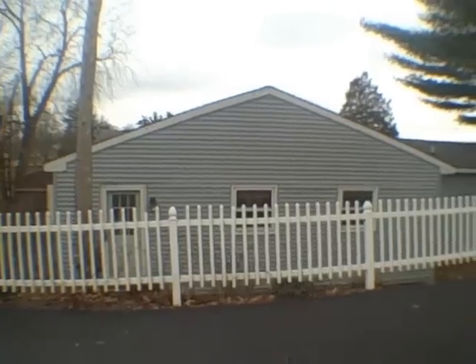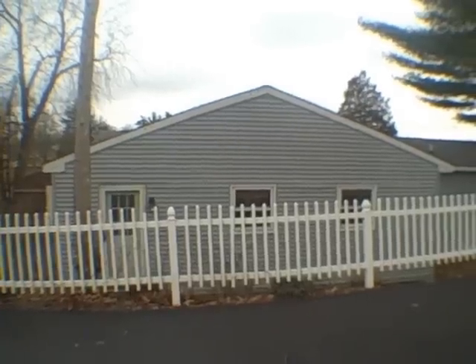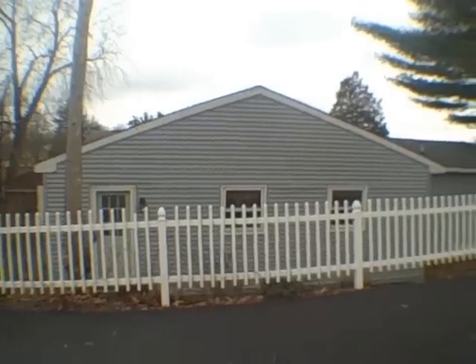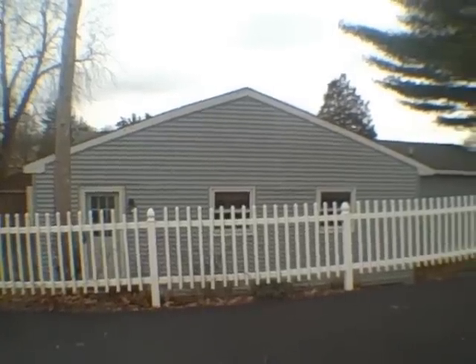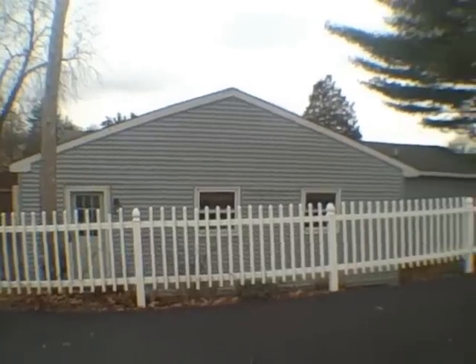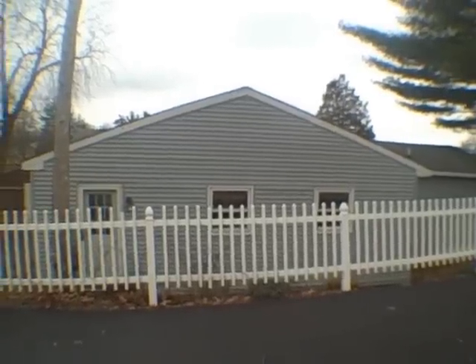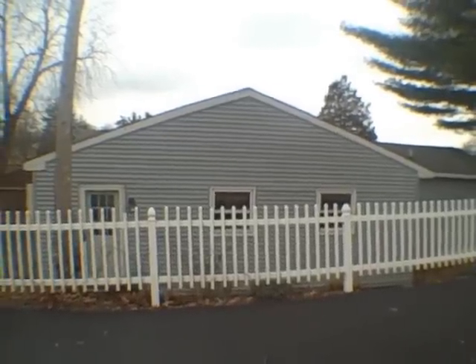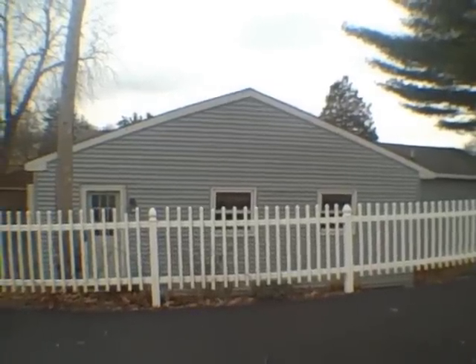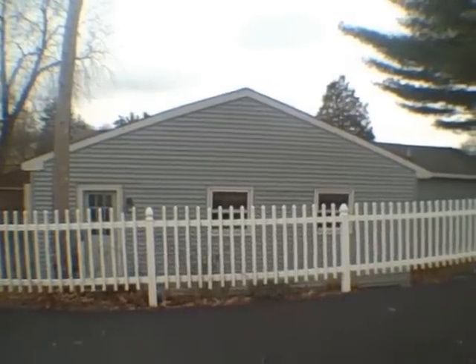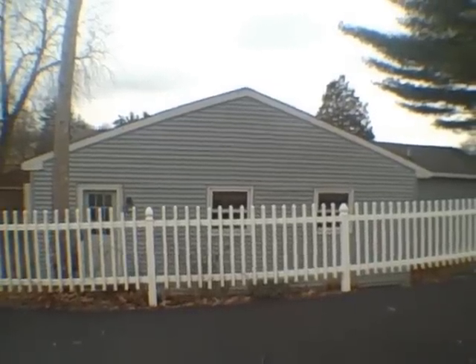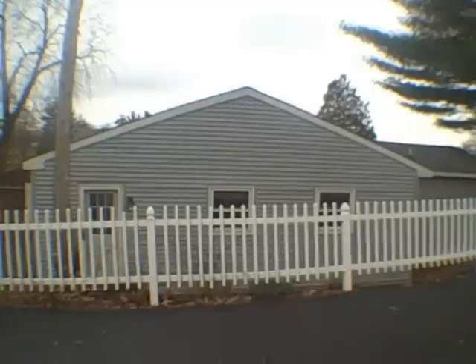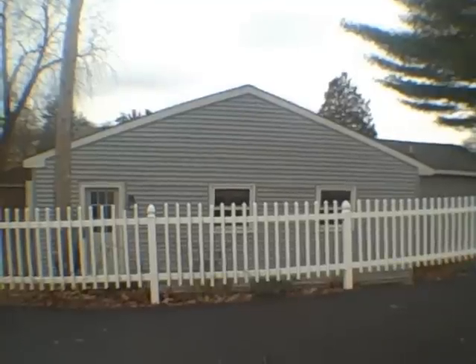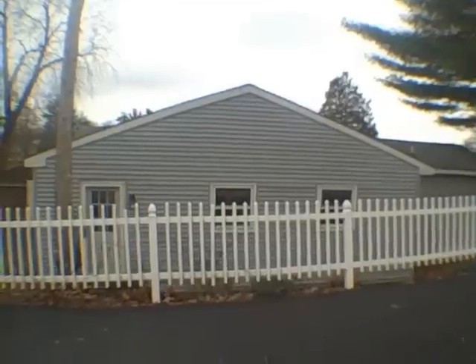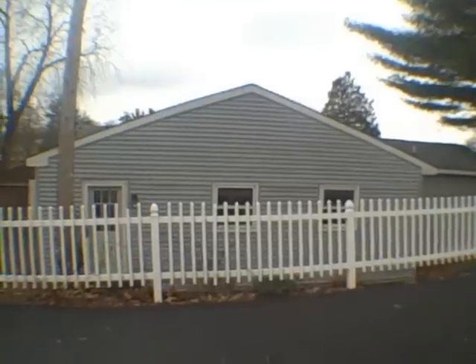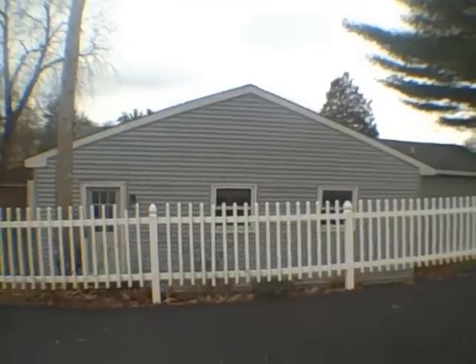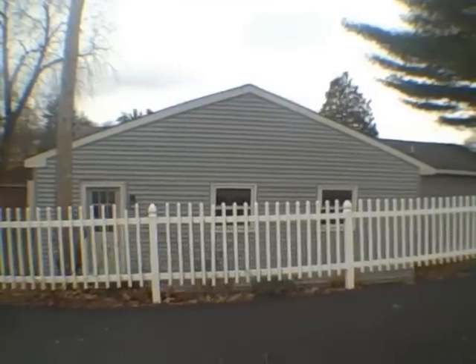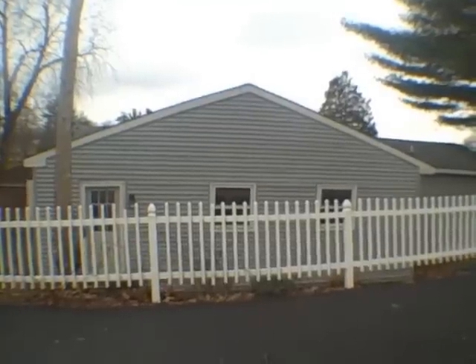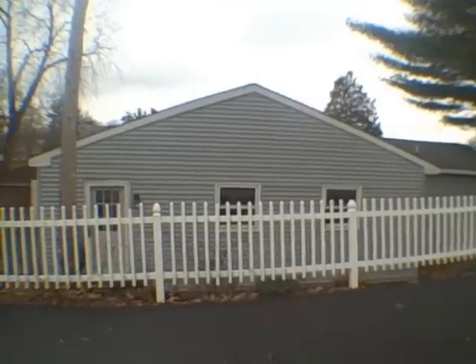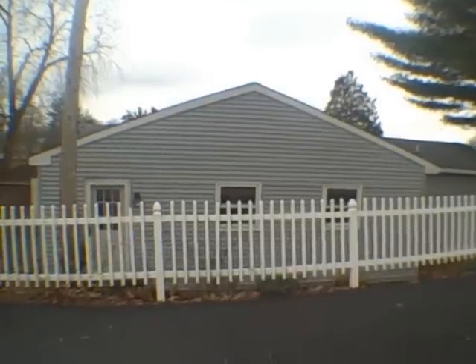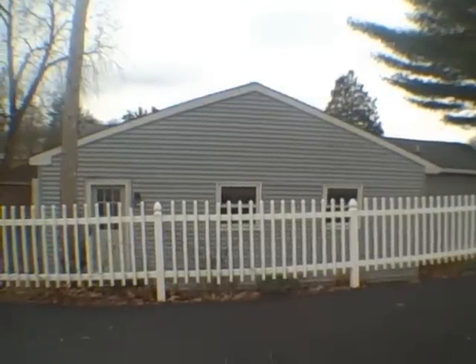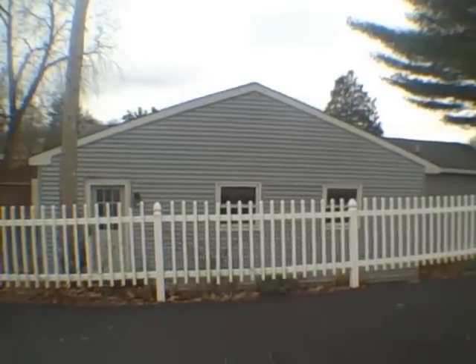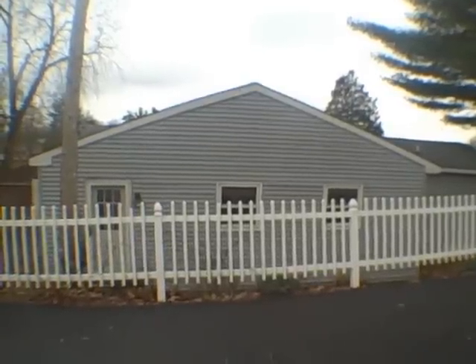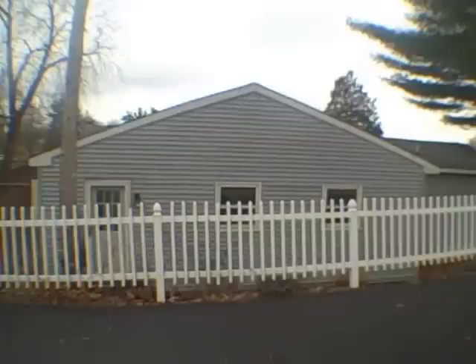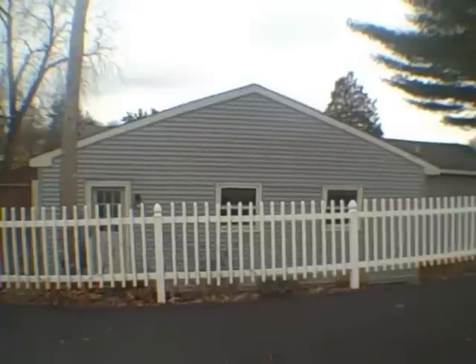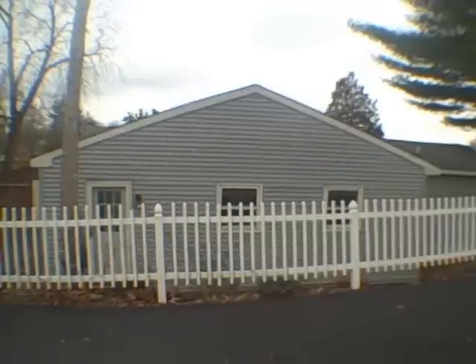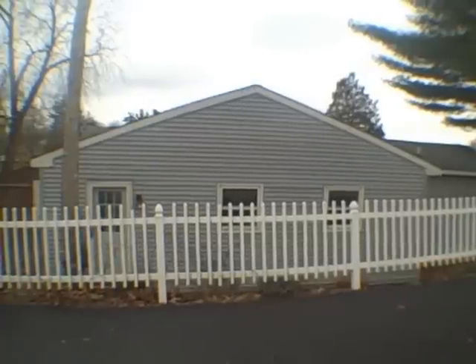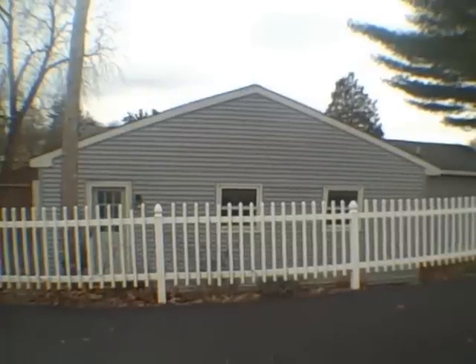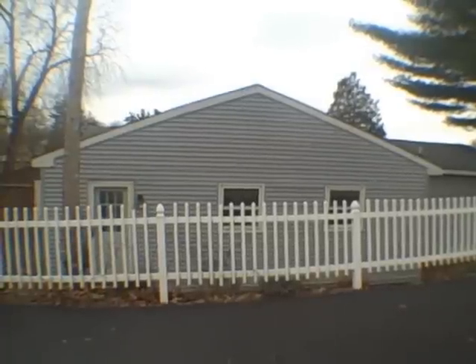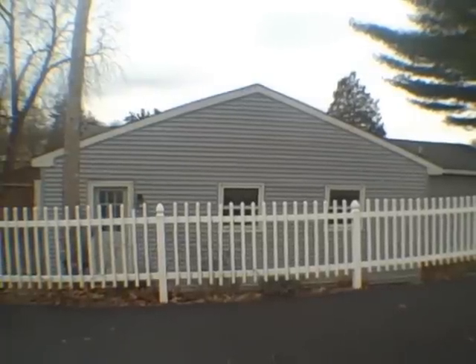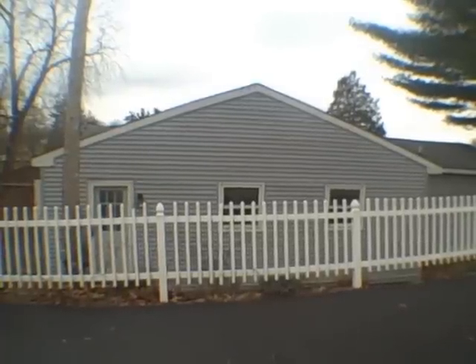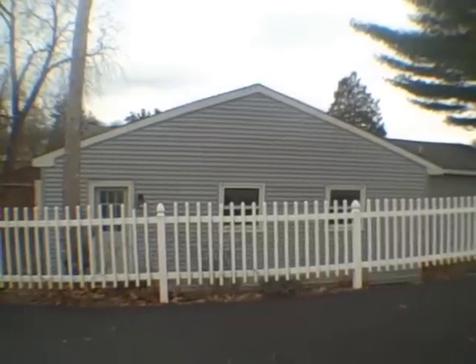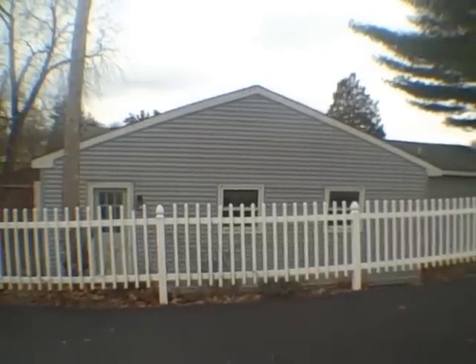Hello, everyone. This is John Adolfi. Welcome to the HUD Home Underground. This is not a HUD home today — this is a regular MLS listing, but it's unique, and that's the reason why I decided to come out and video this.